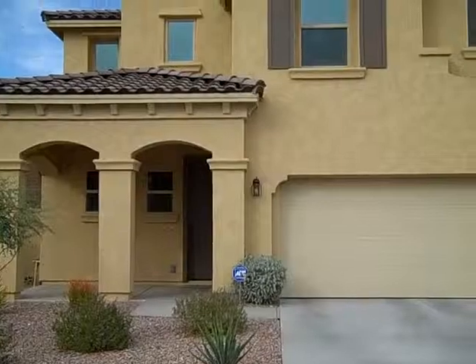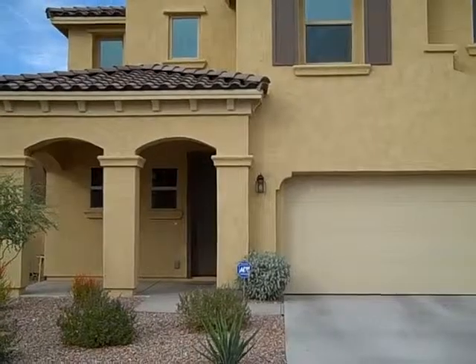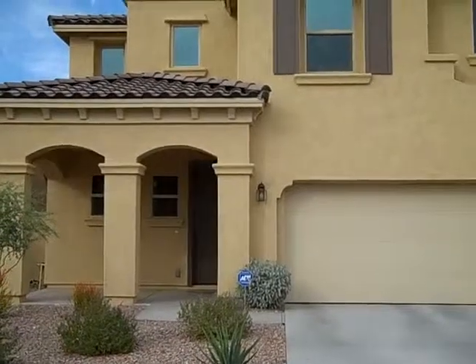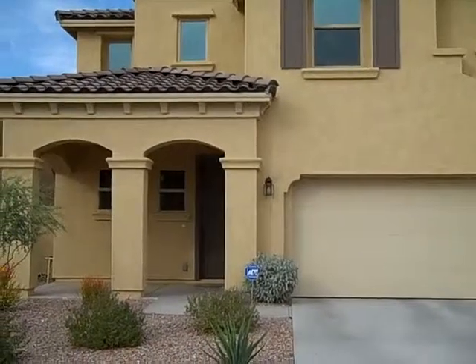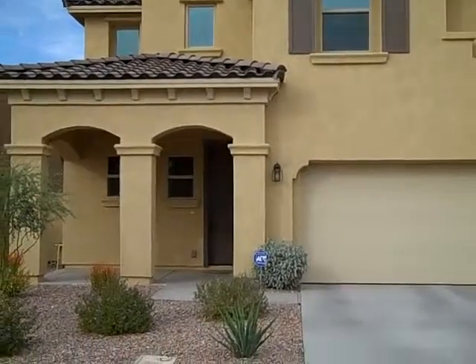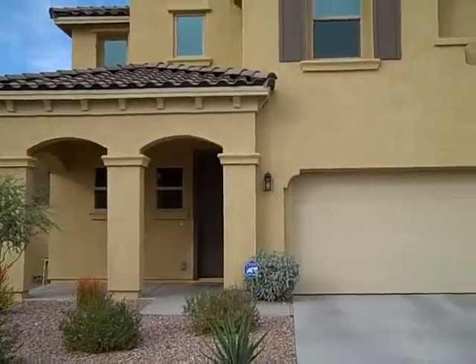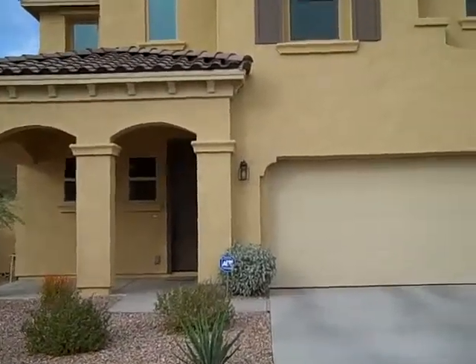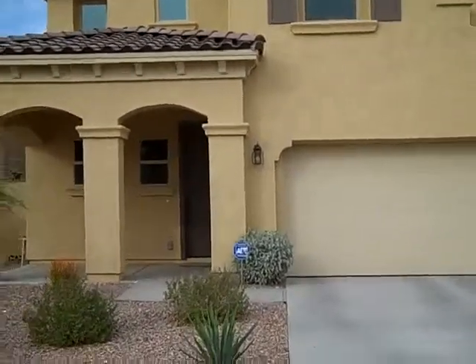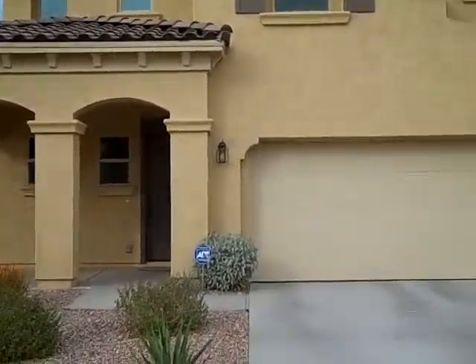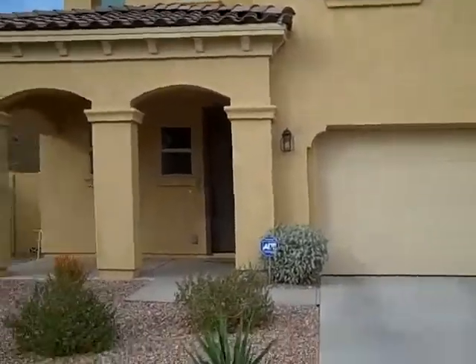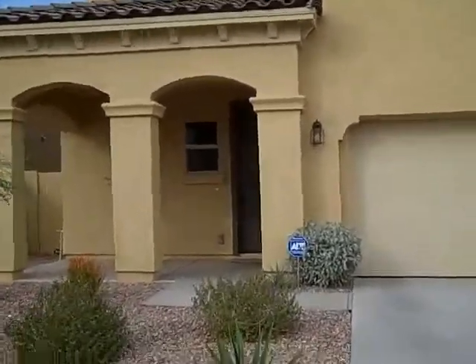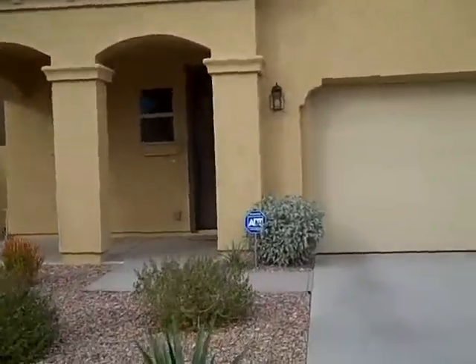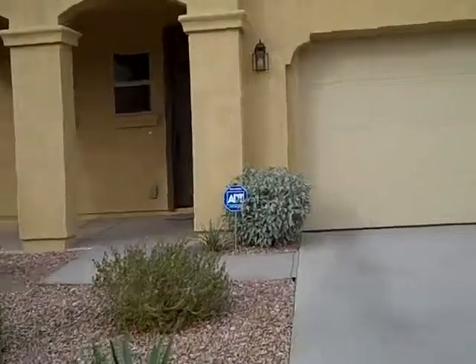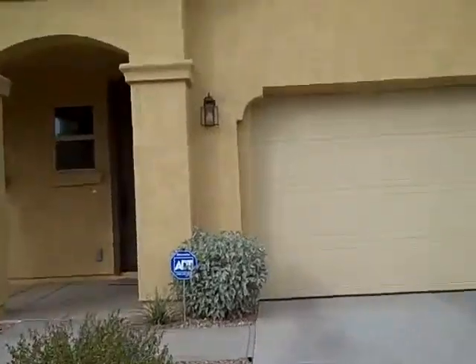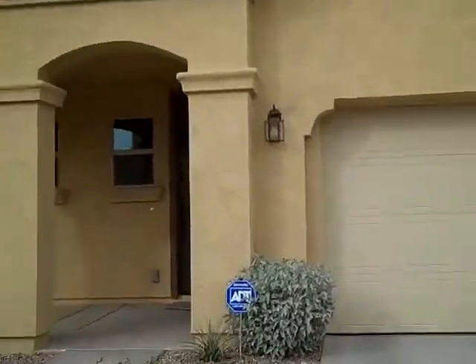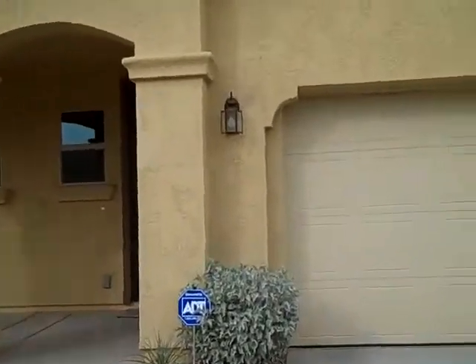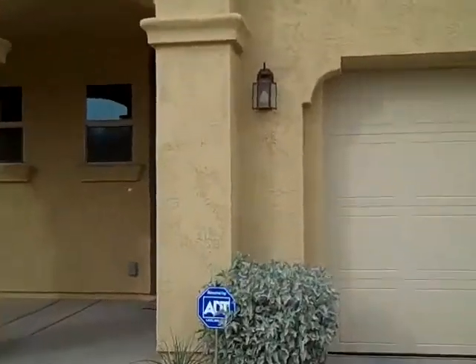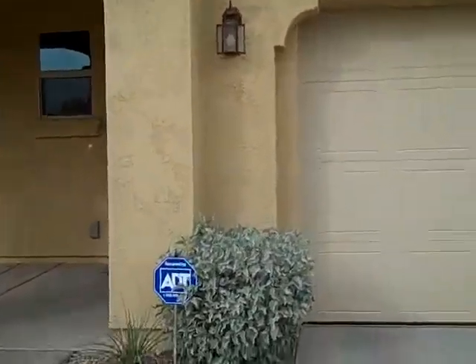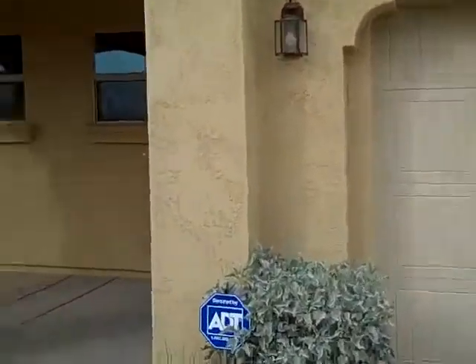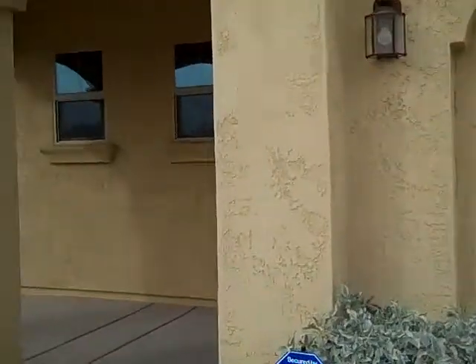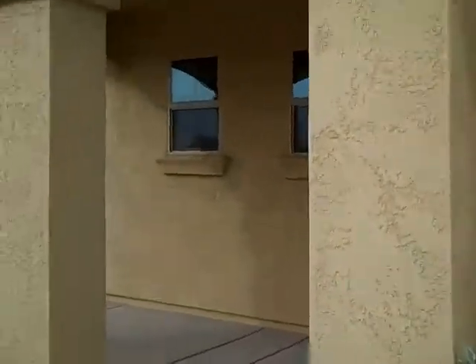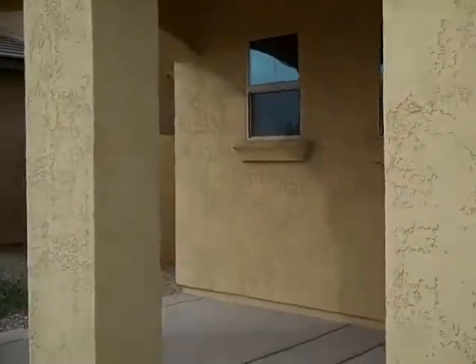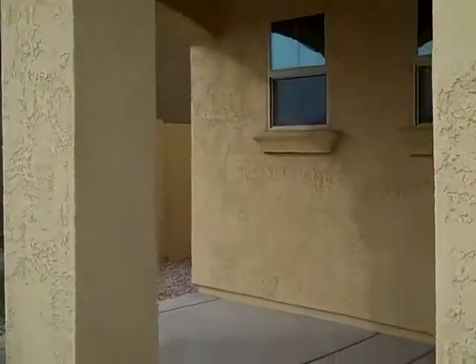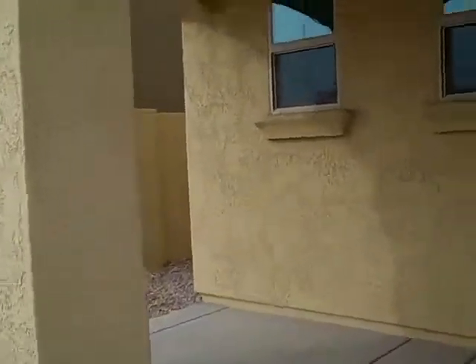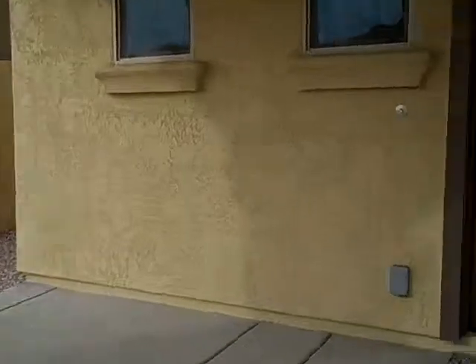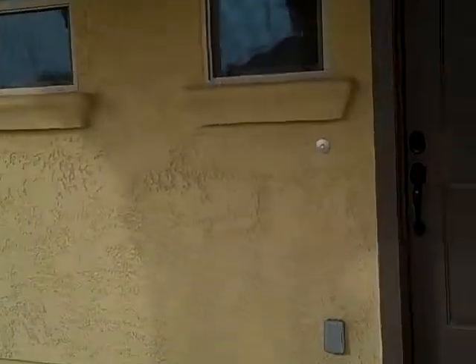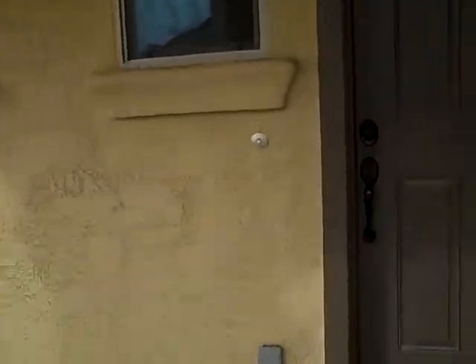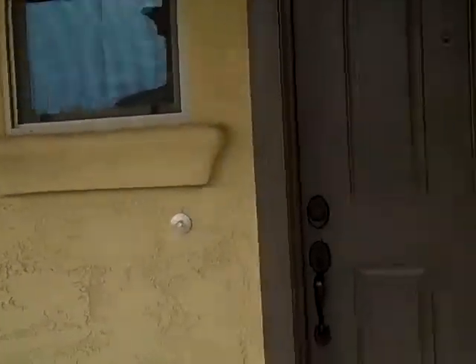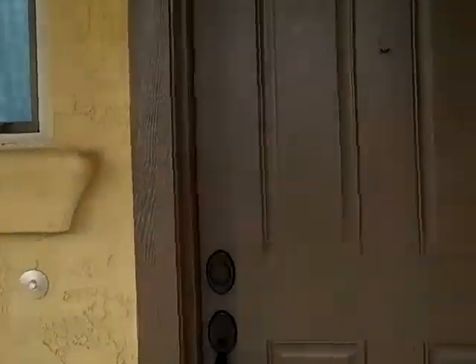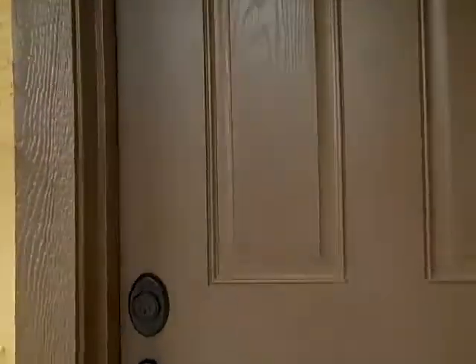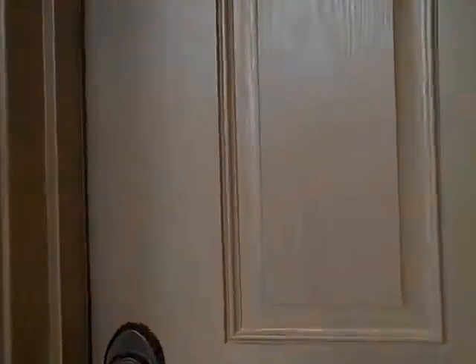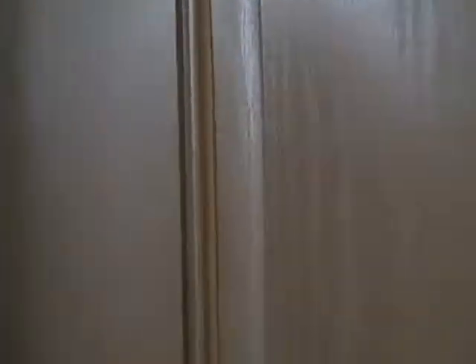This is 828 Harrison Street in Chandler, Arizona. For sale. Located at Ray and McQueen Roads. Listed at $234,900.